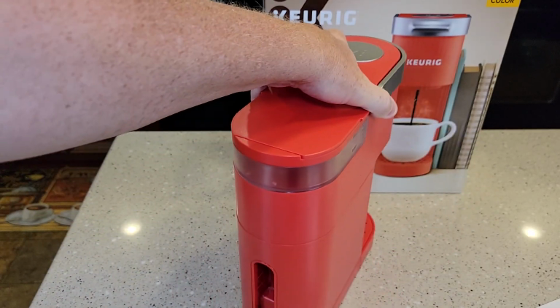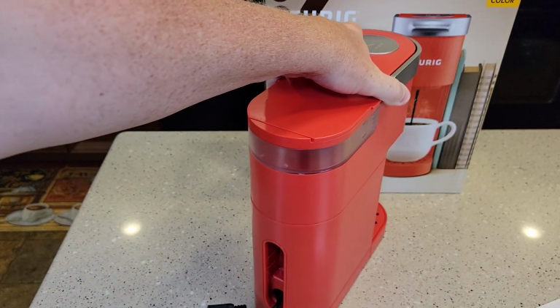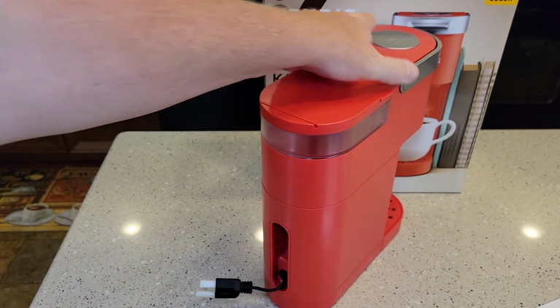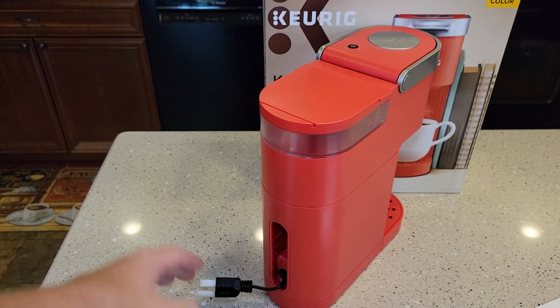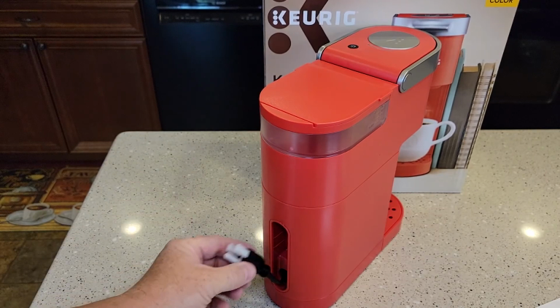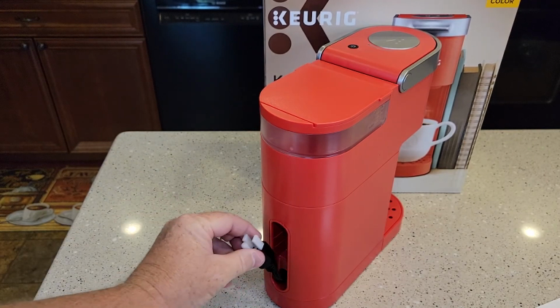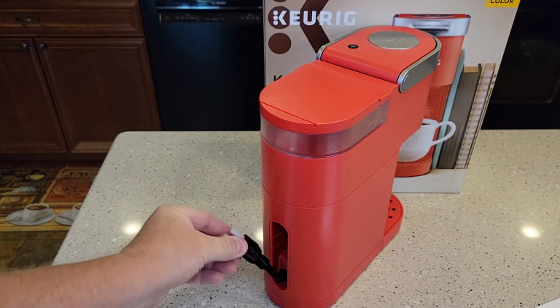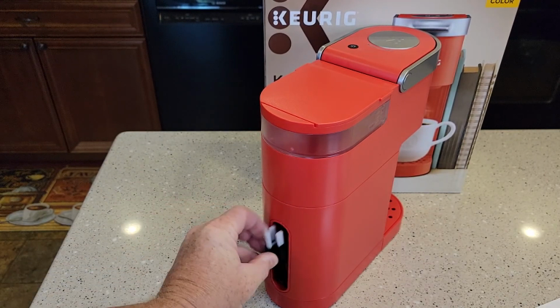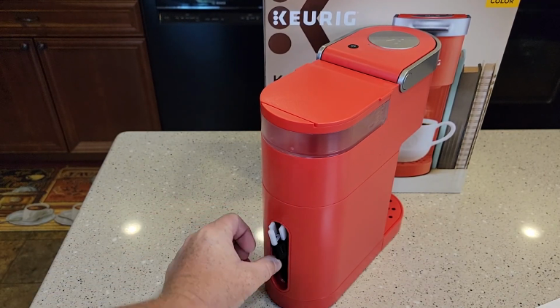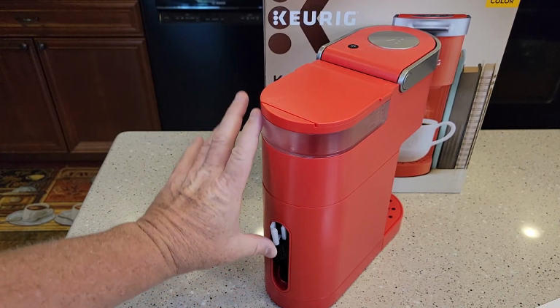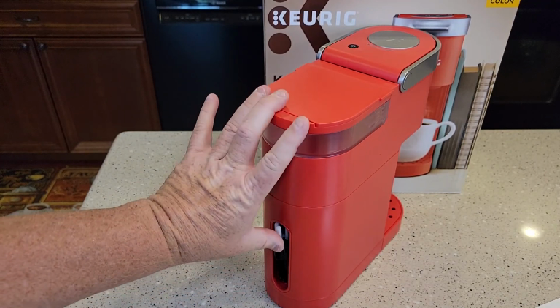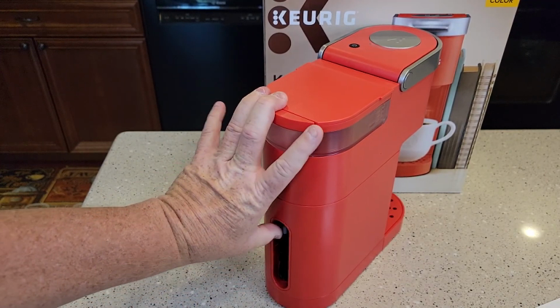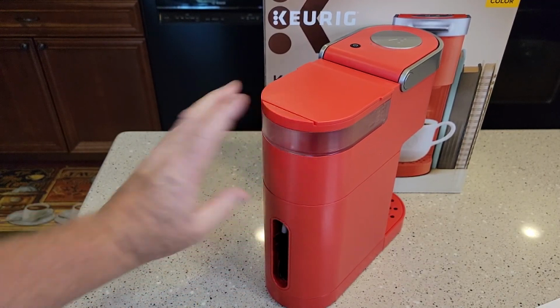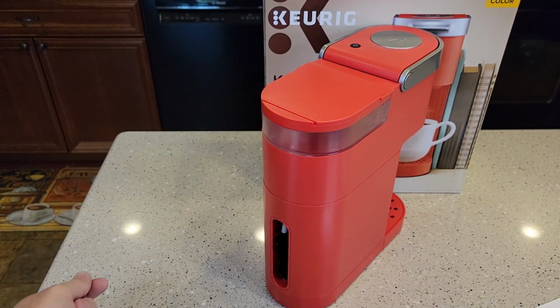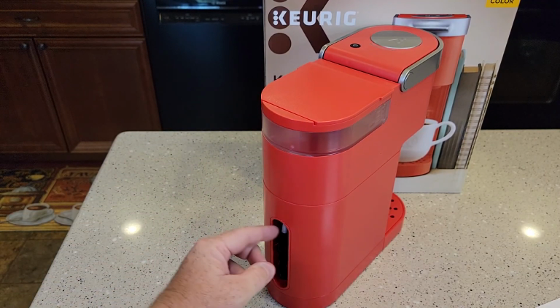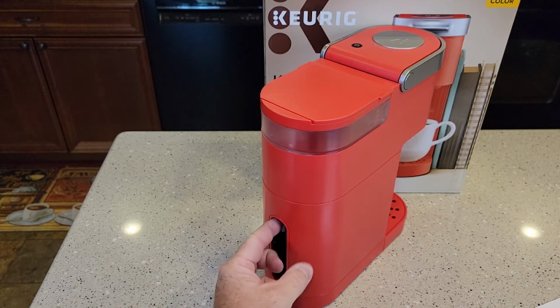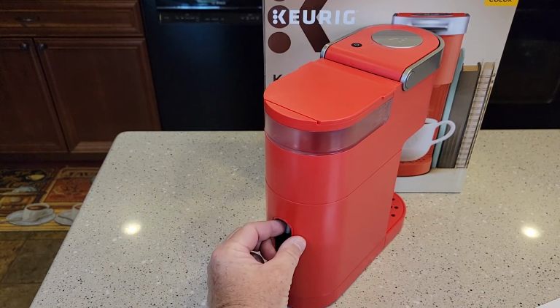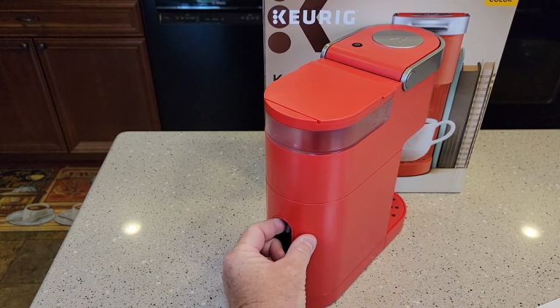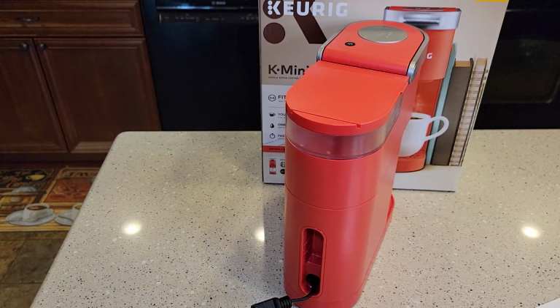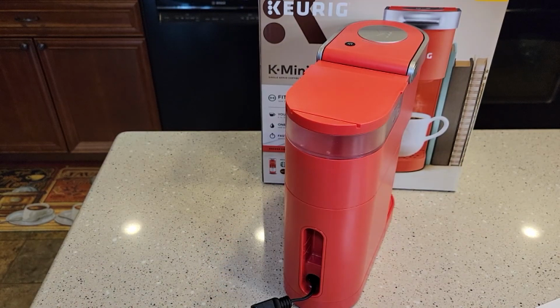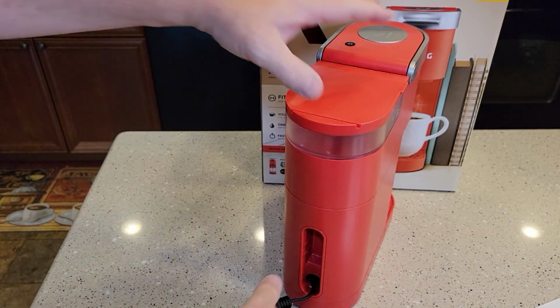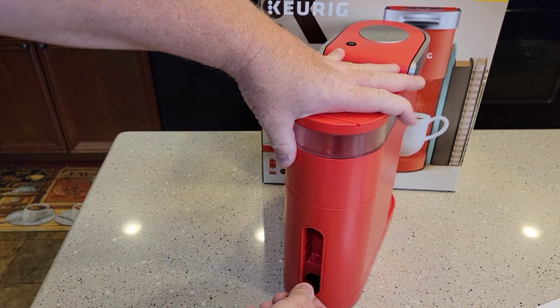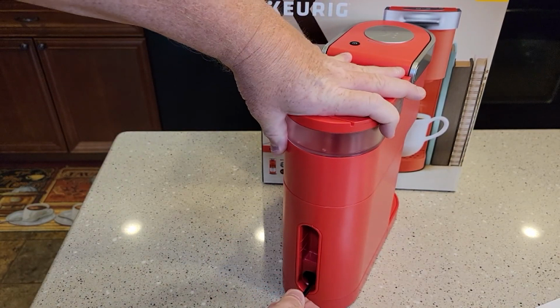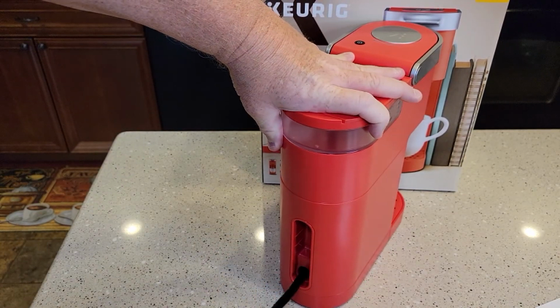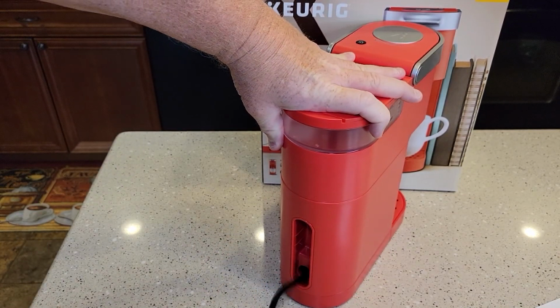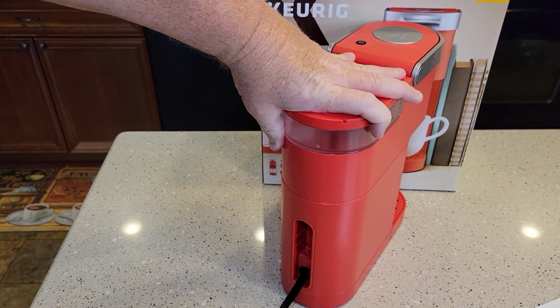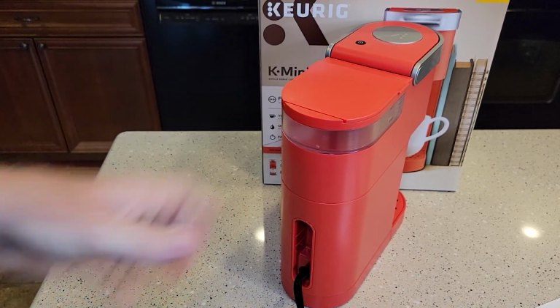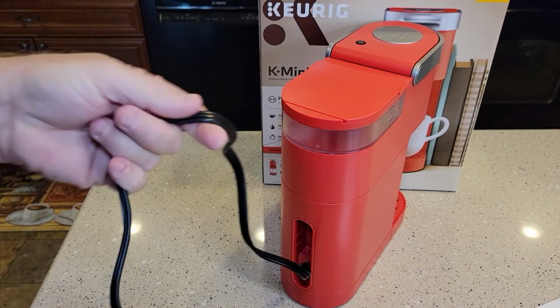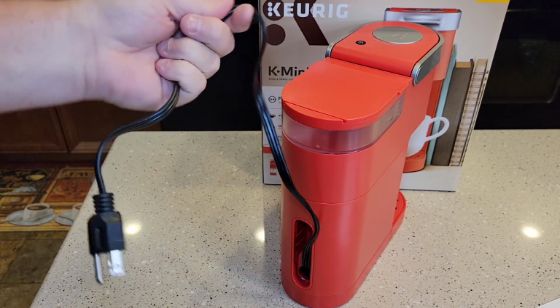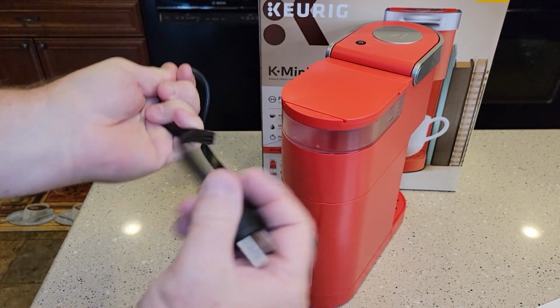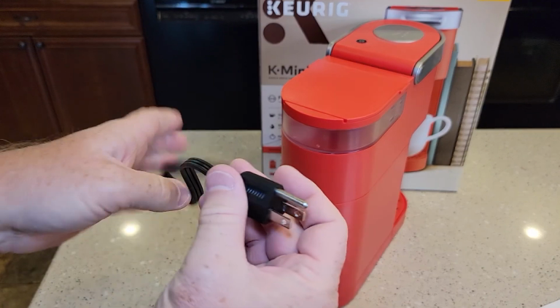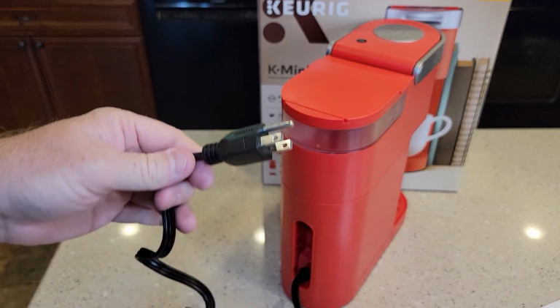This thing is really meant for portability. It's got perfect cord storage — you can store the cord all the way in, and when you want to remove the cord you just pull on it. It's got a three-prong cord.